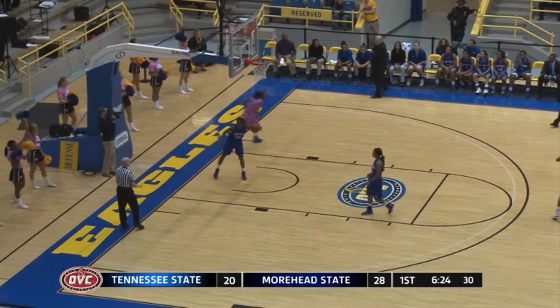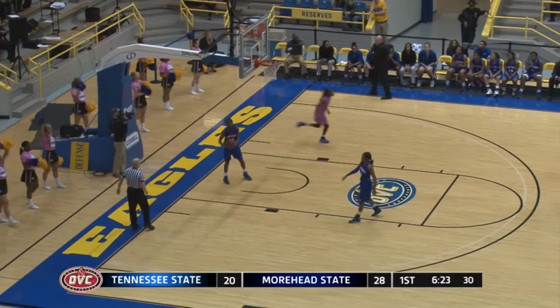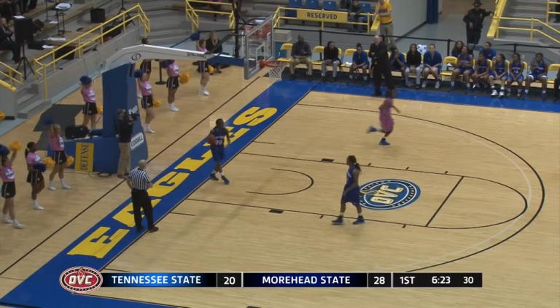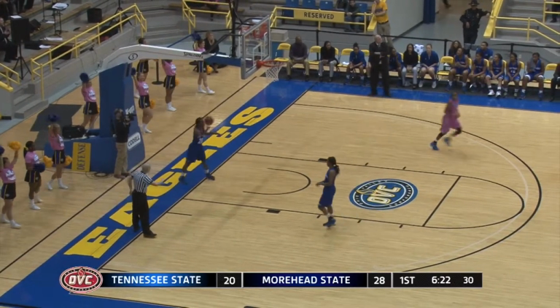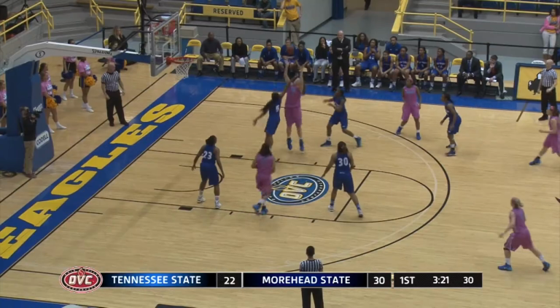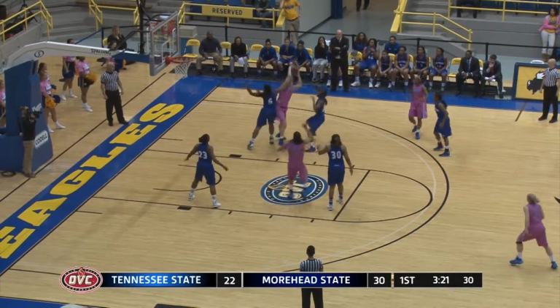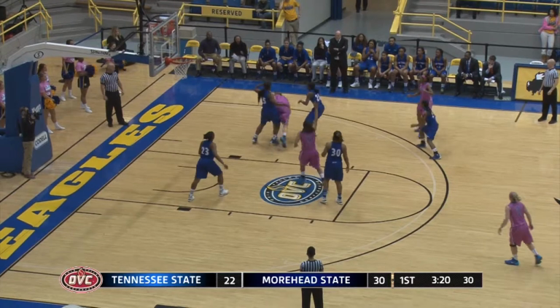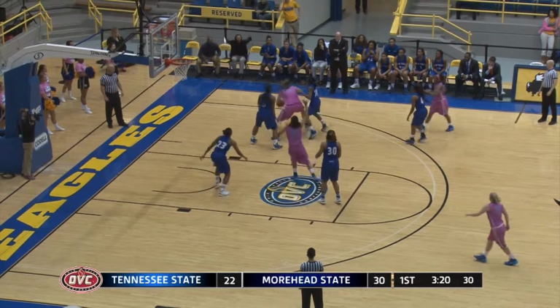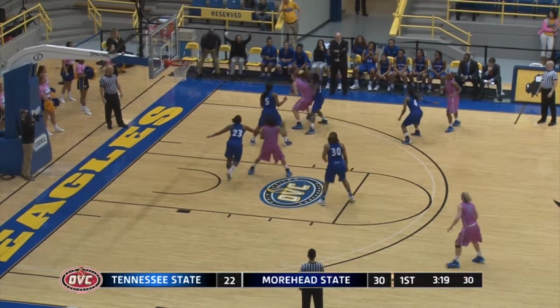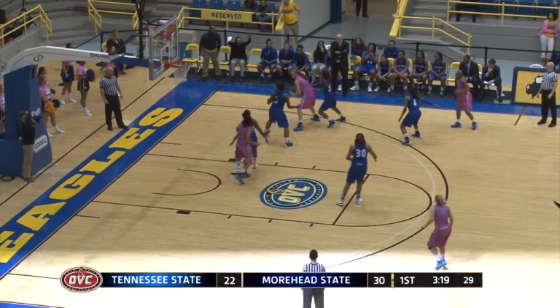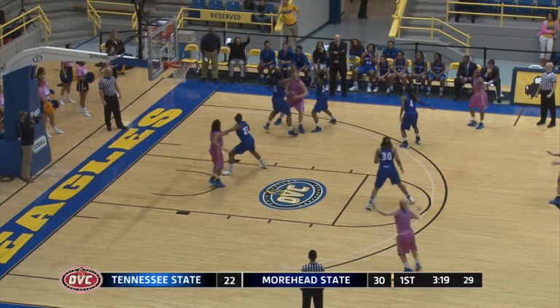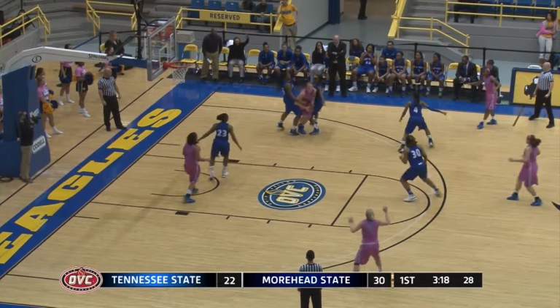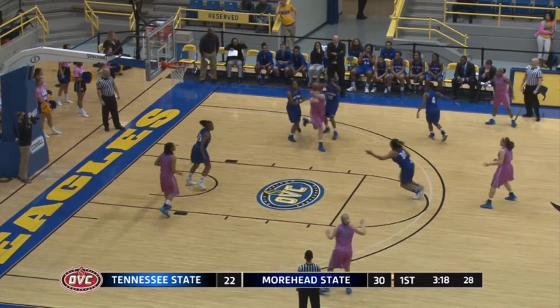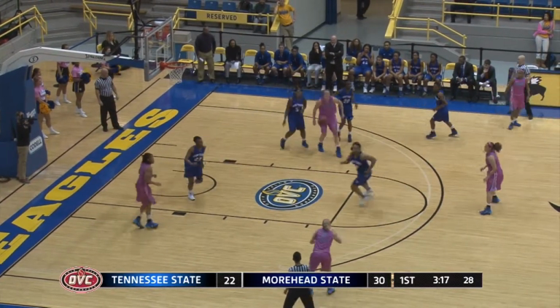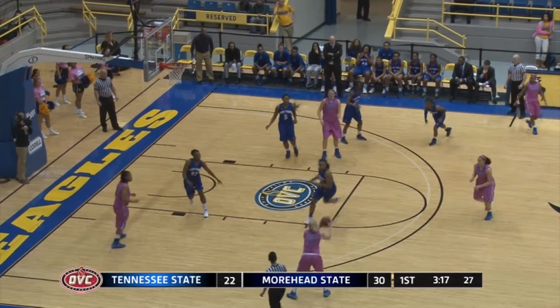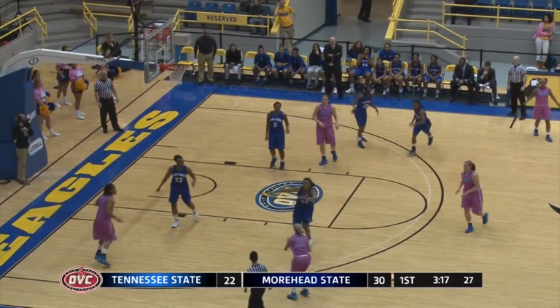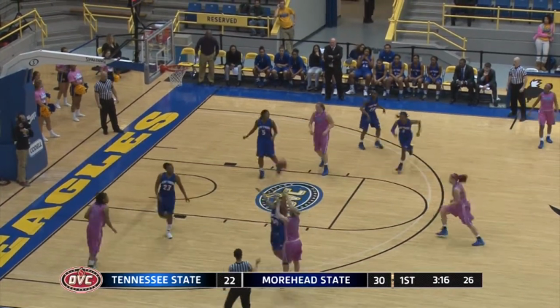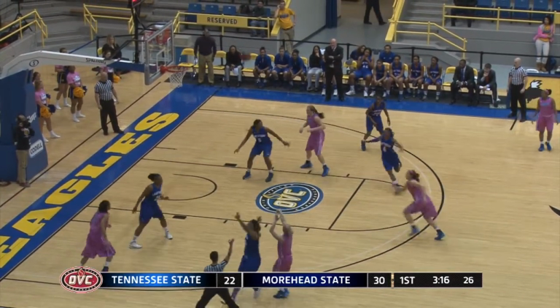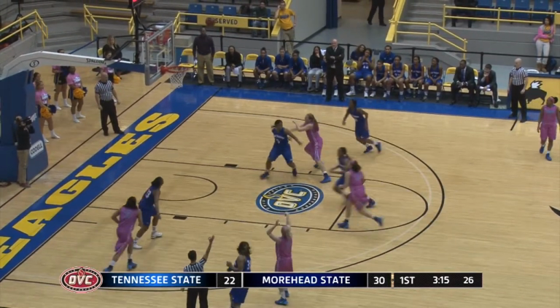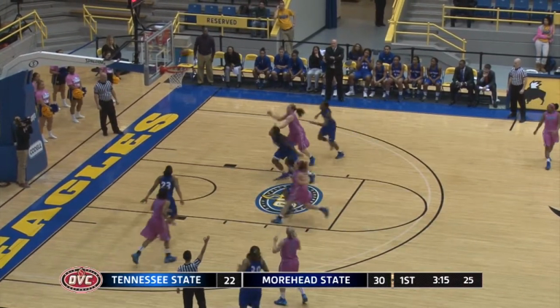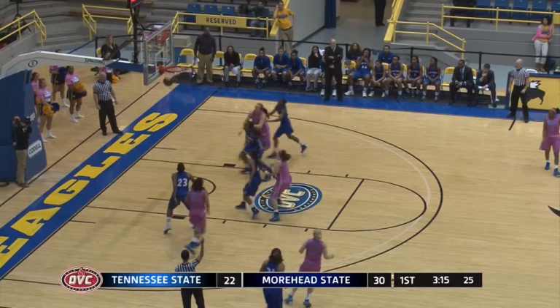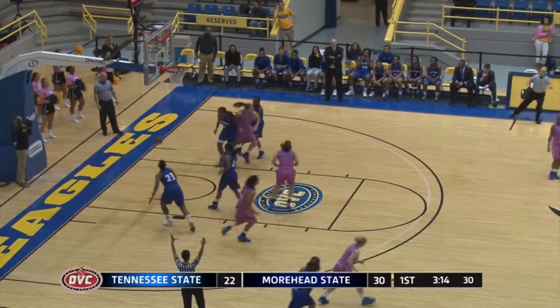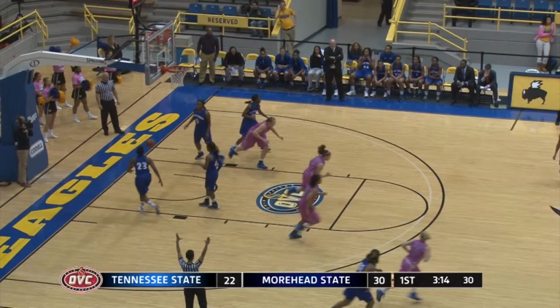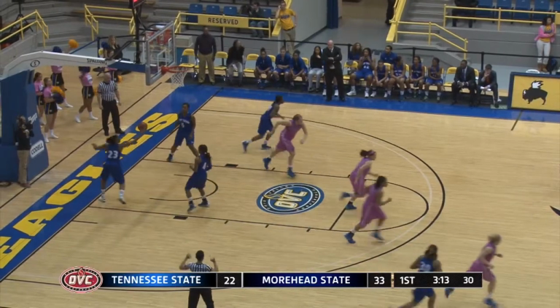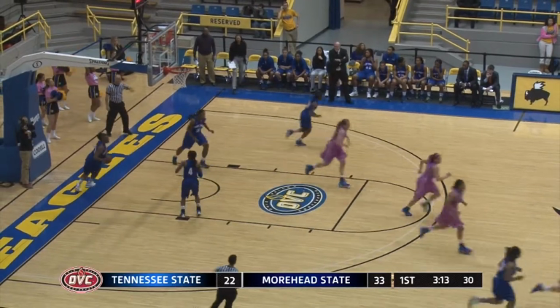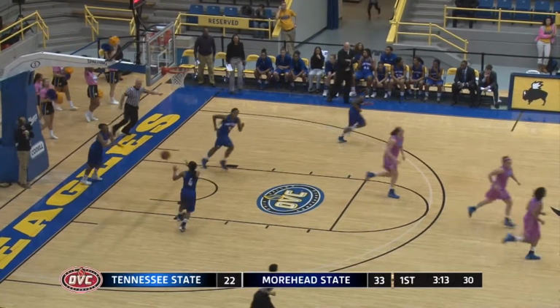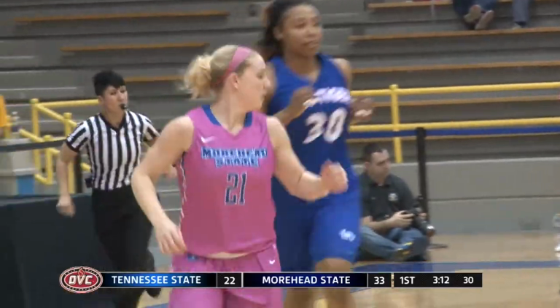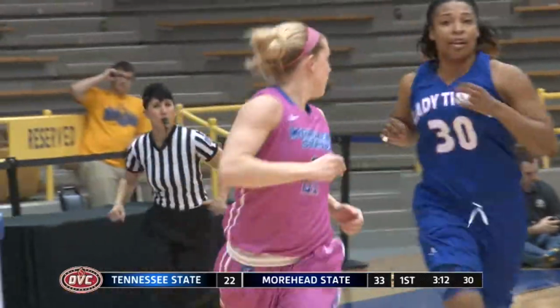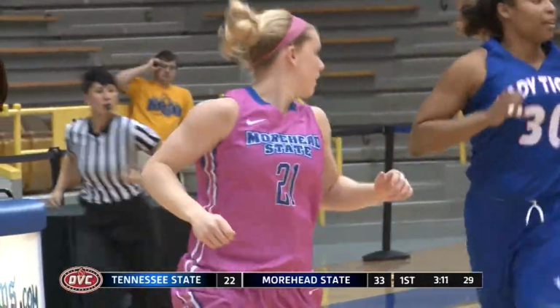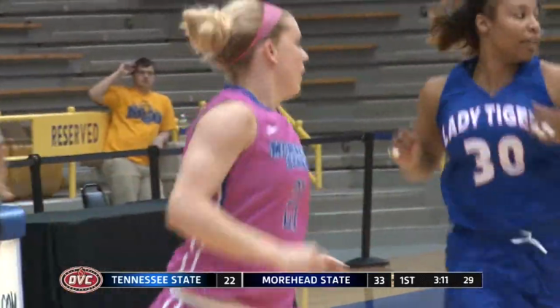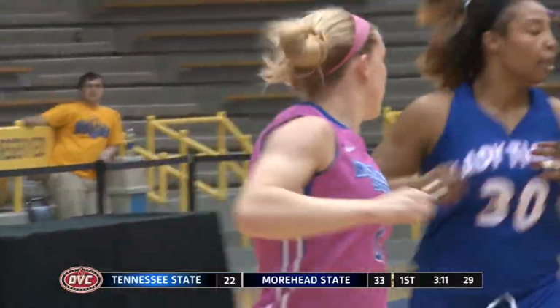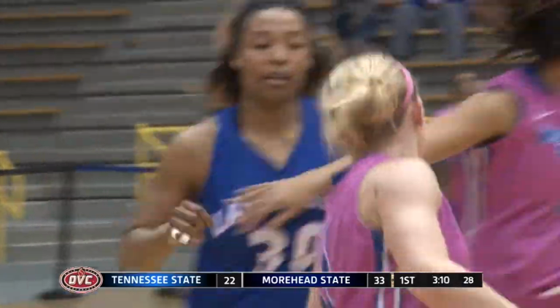Parker gets her first bucket. Too hard, no good. Marlidge gets the offensive rebound for Morehead State. Left side to Greenwell. She'll shoot the three and it's good. Natalie hits her 15th three of the season.